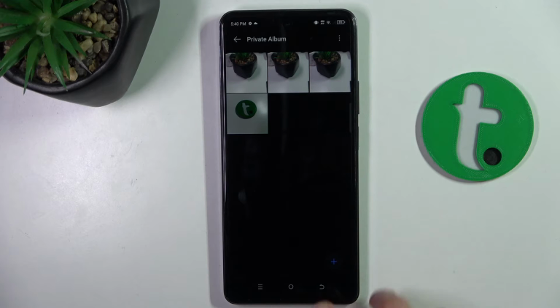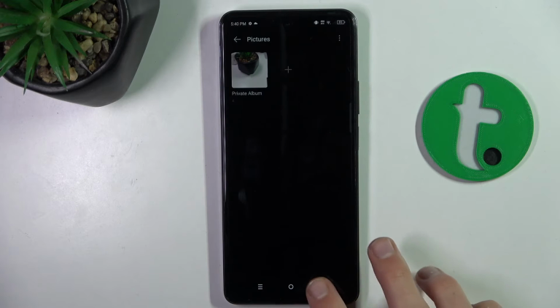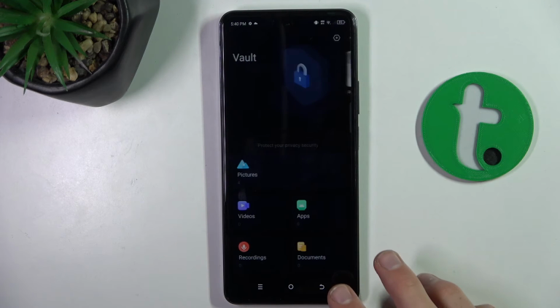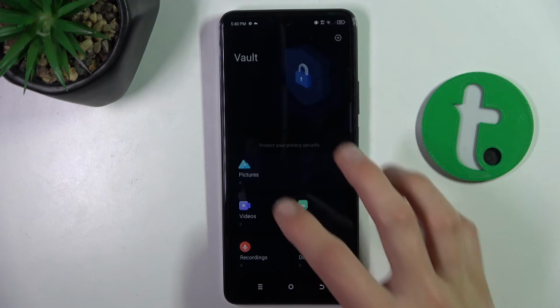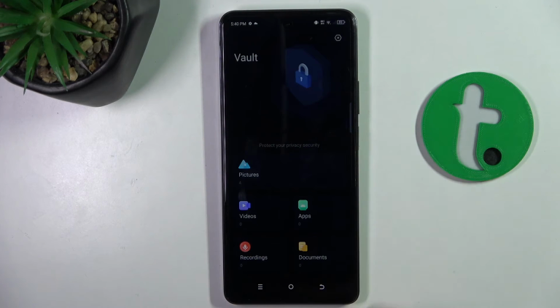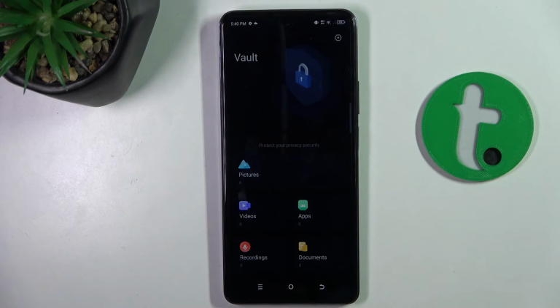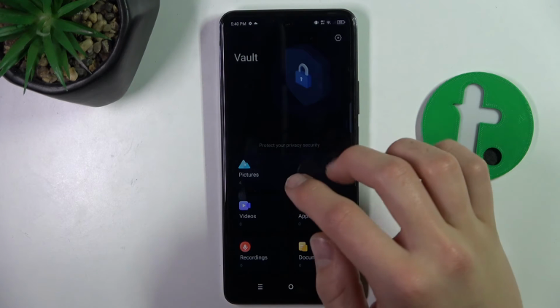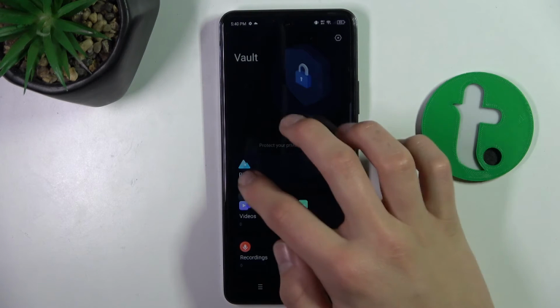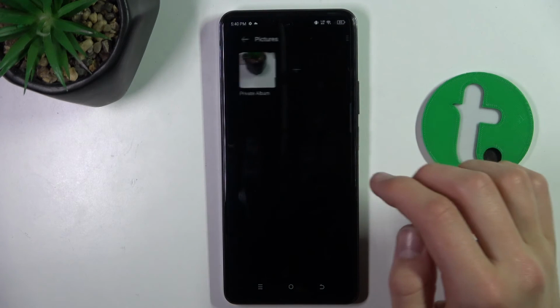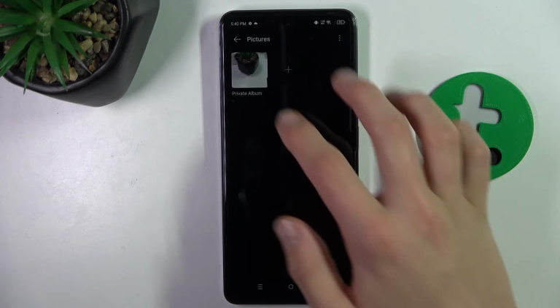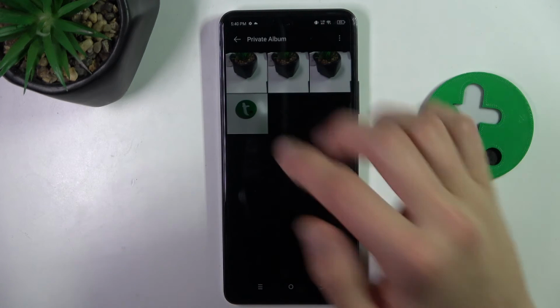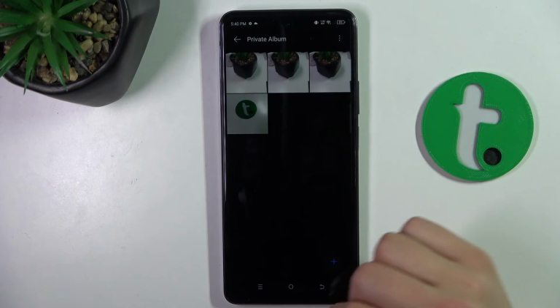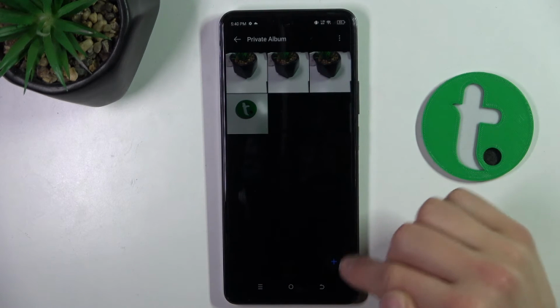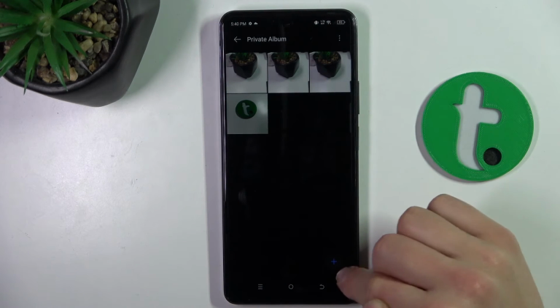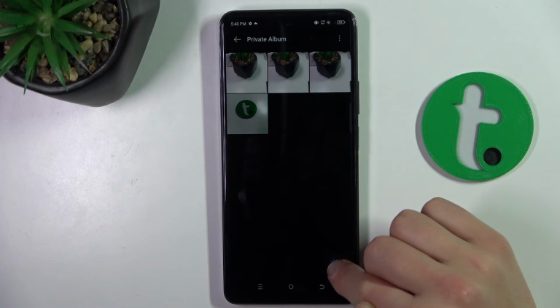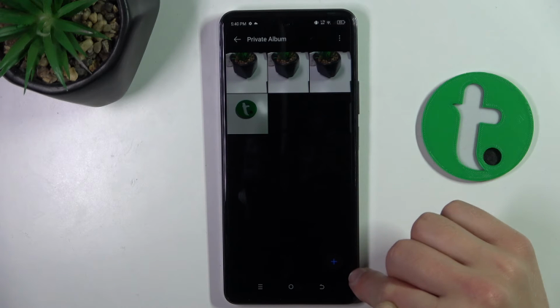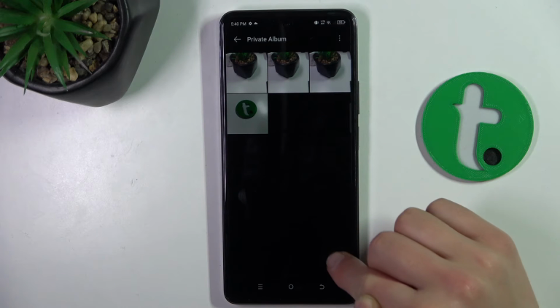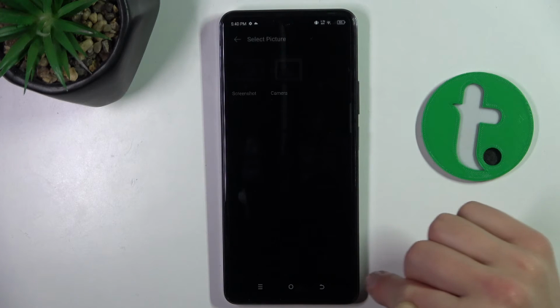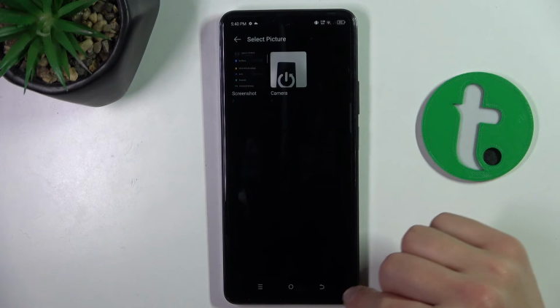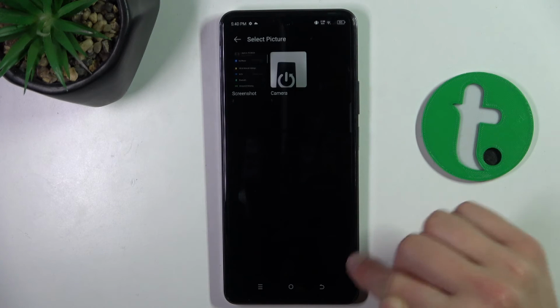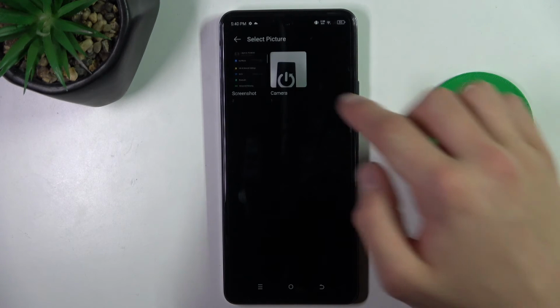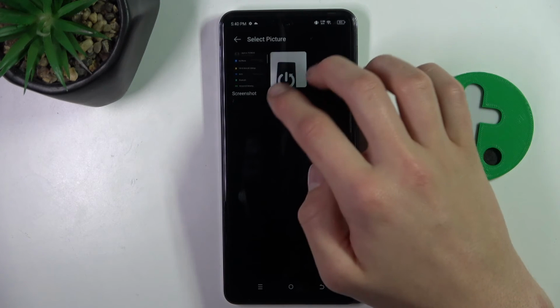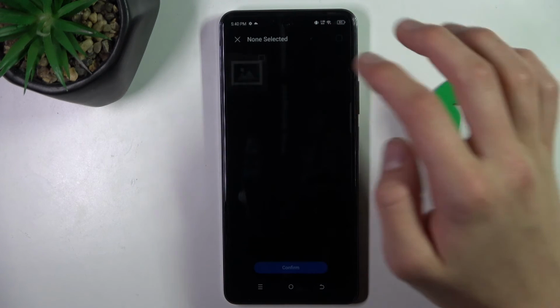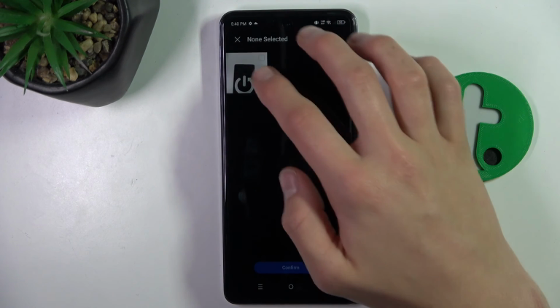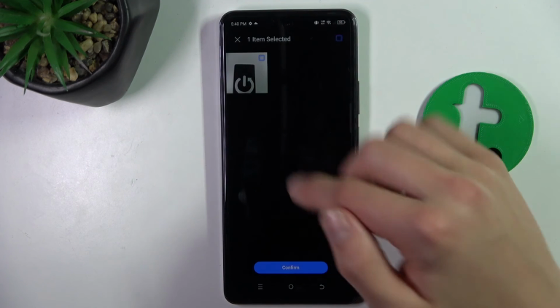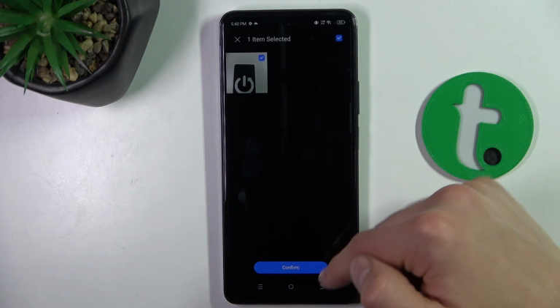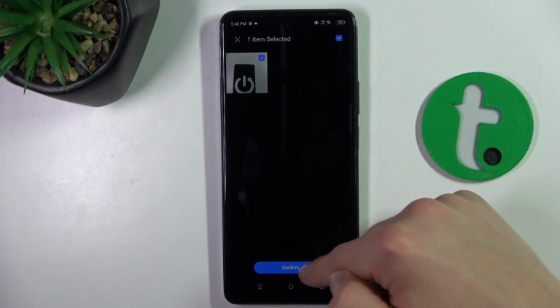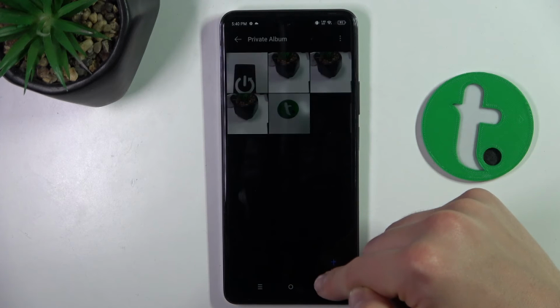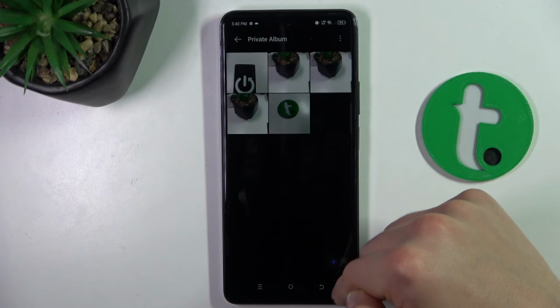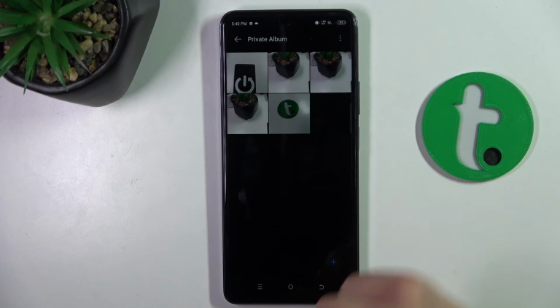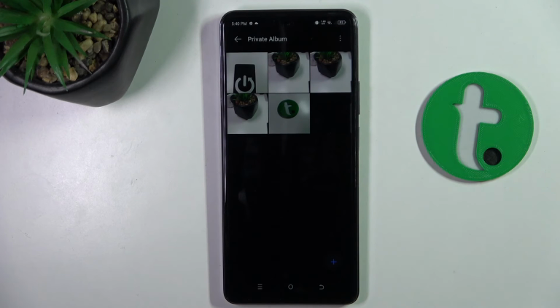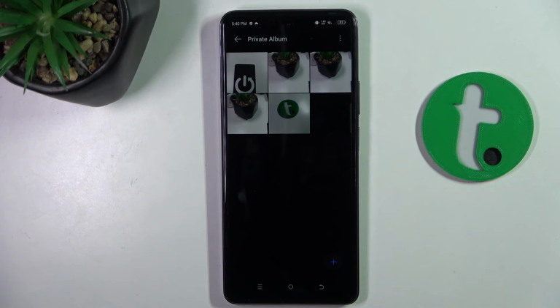You can also hide photos from the vault directly. Just click on the plus, select from where, click on the photo and click confirm.